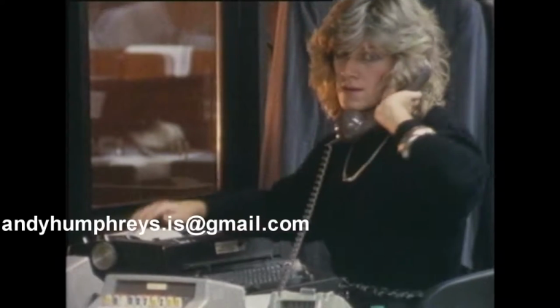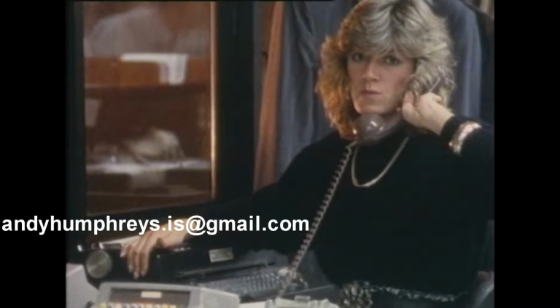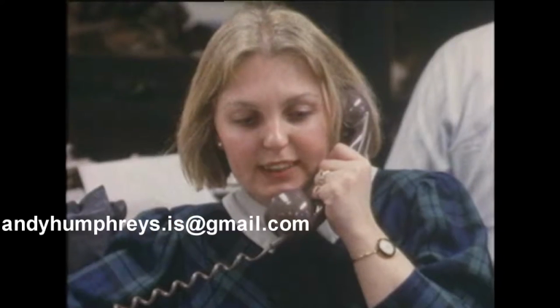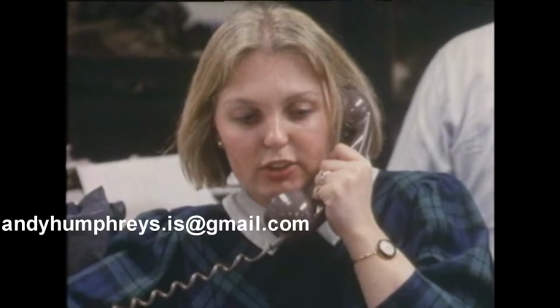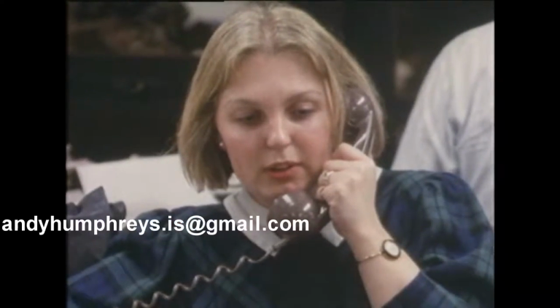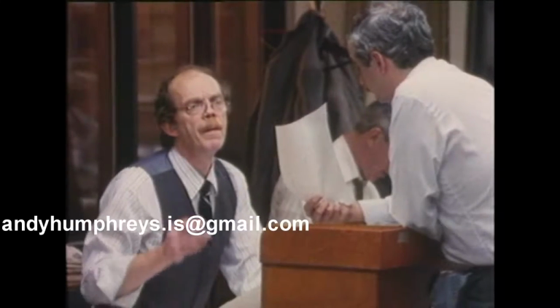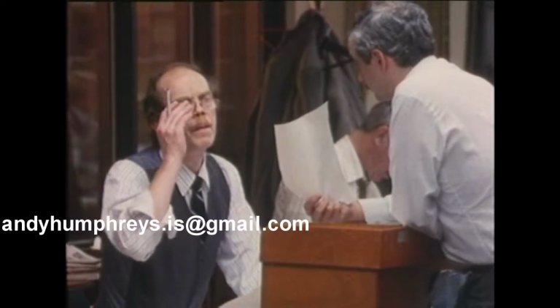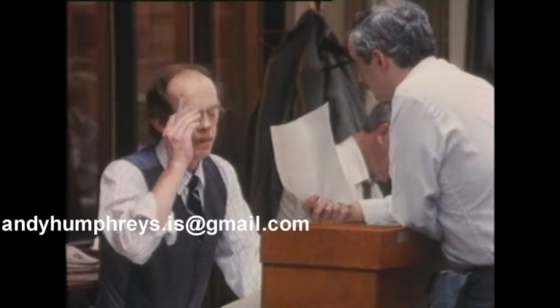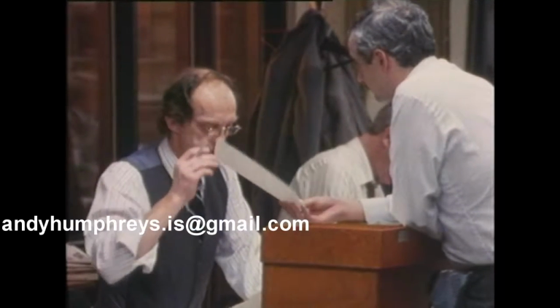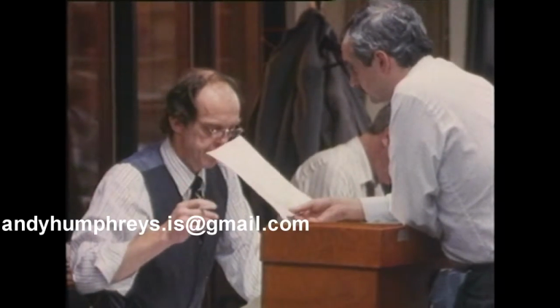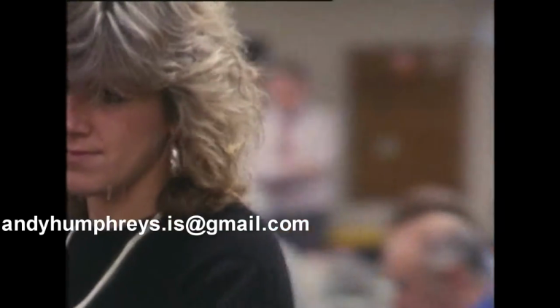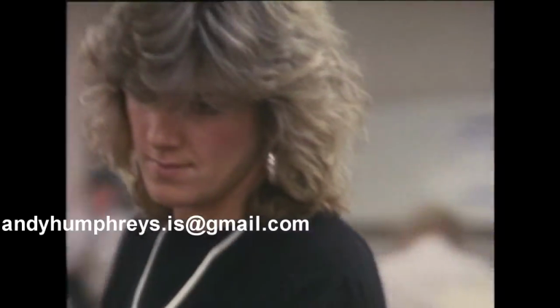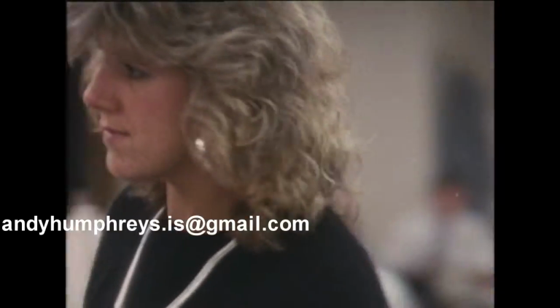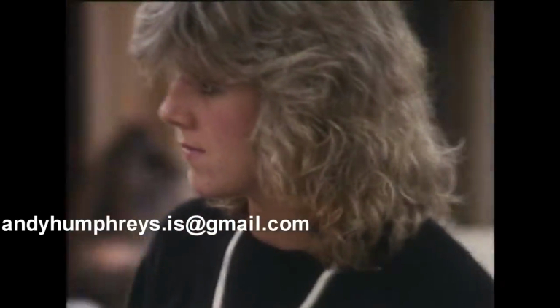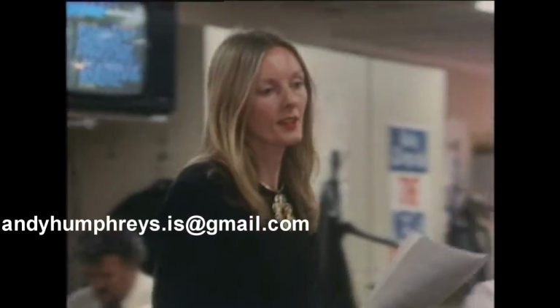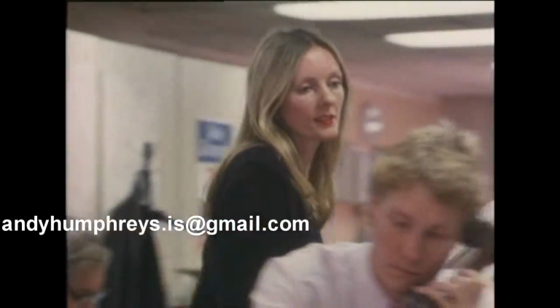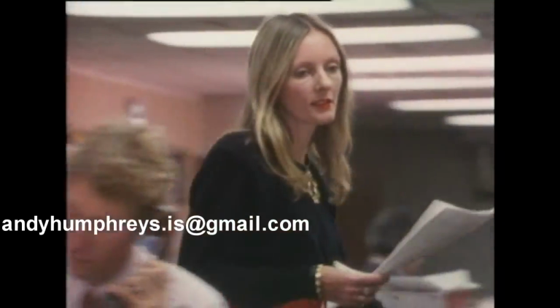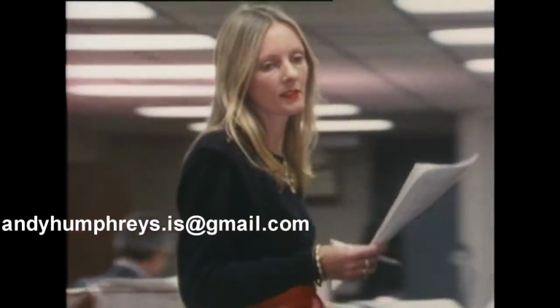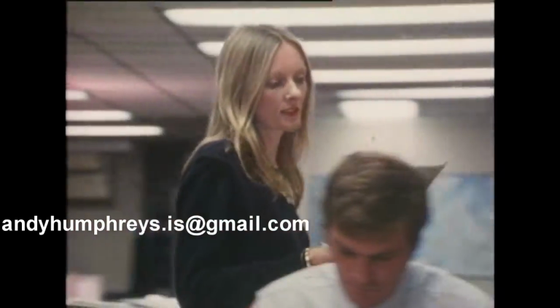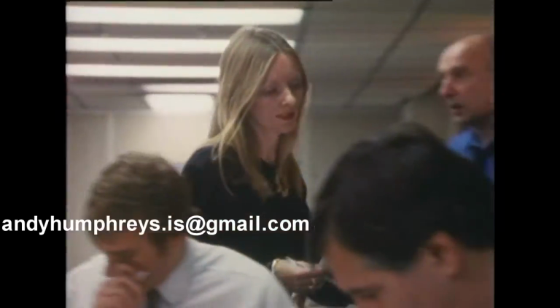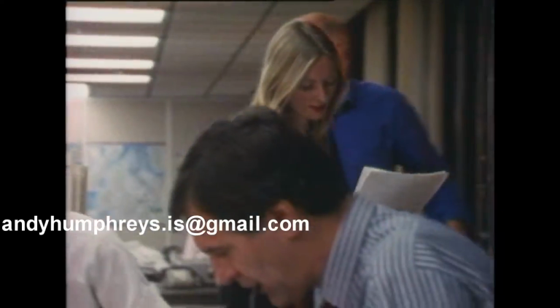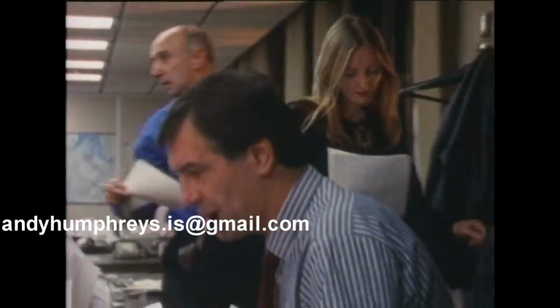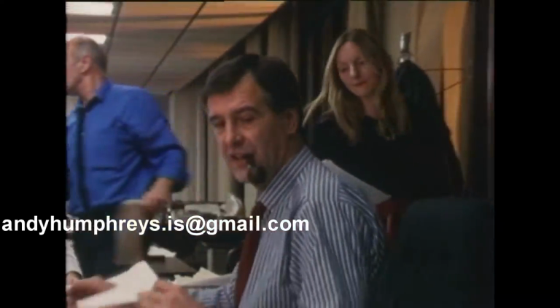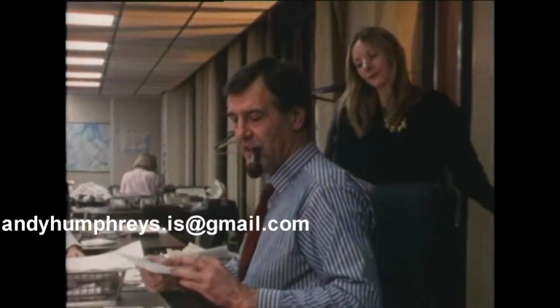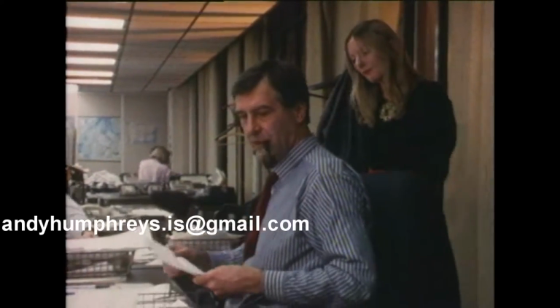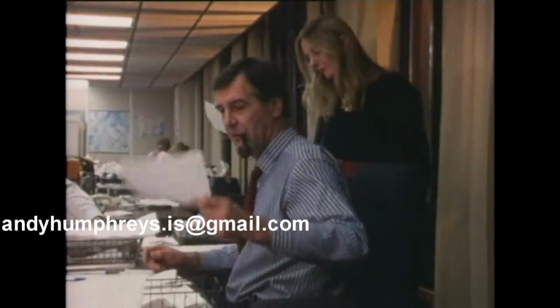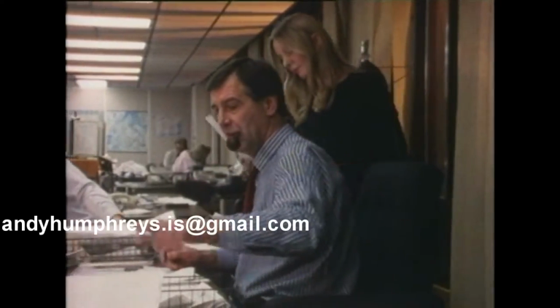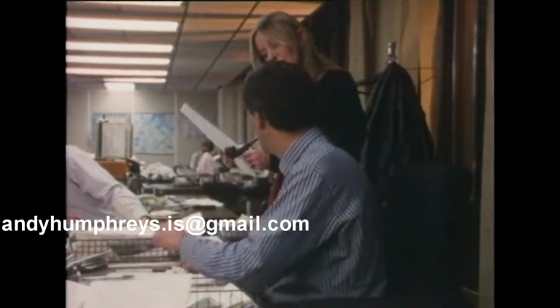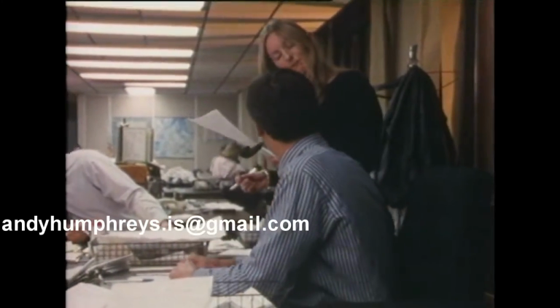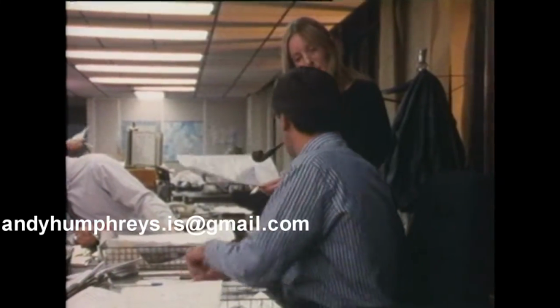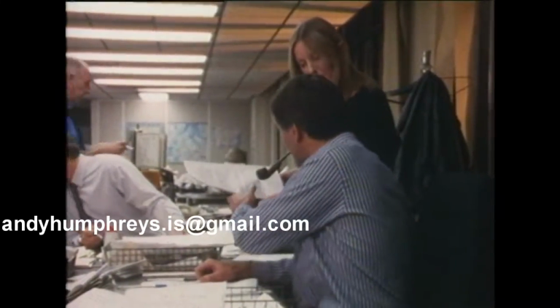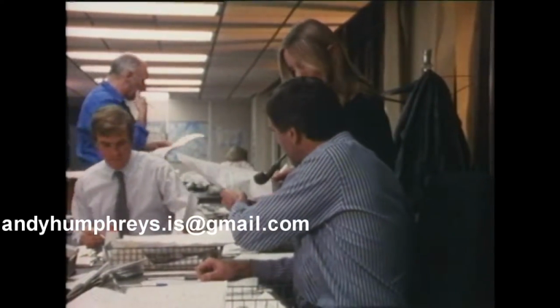Life was always a rush. The Telegraph went to press at 9.50 at night — 9.51 was tomorrow. And still is, come to that.